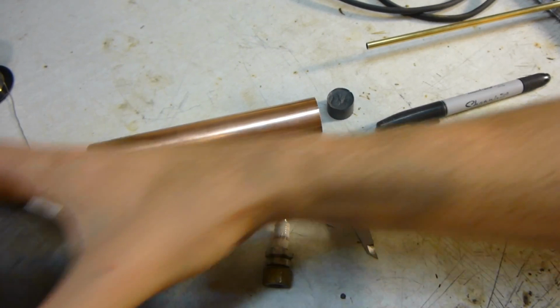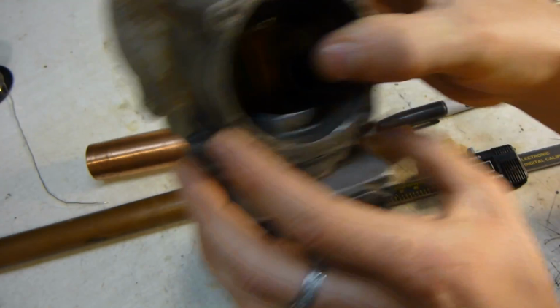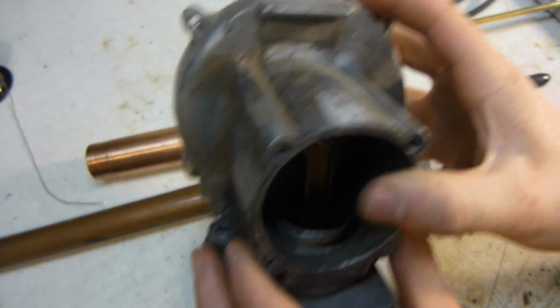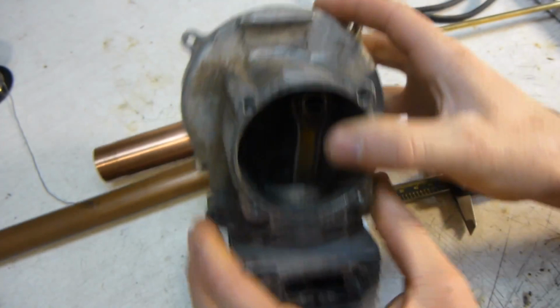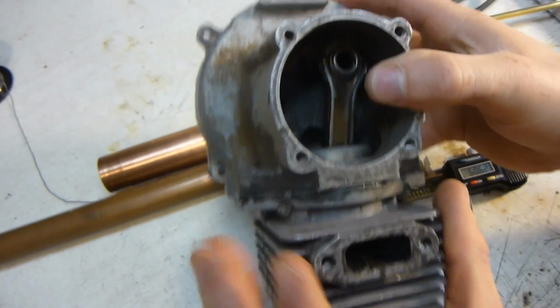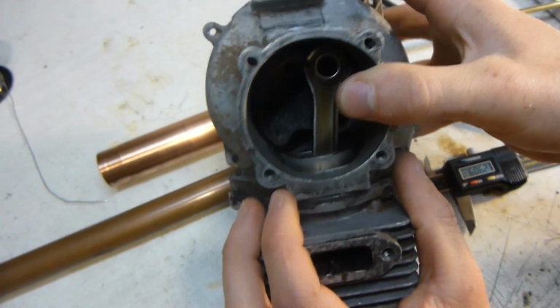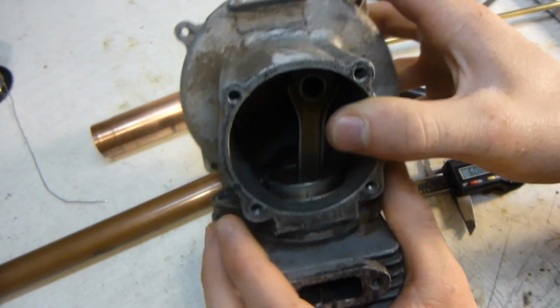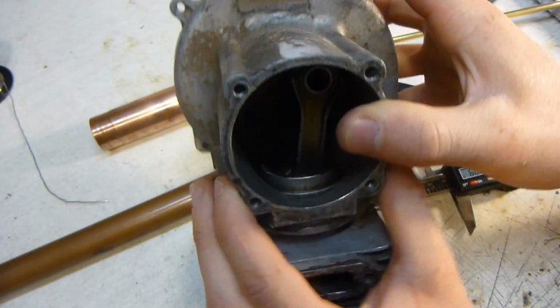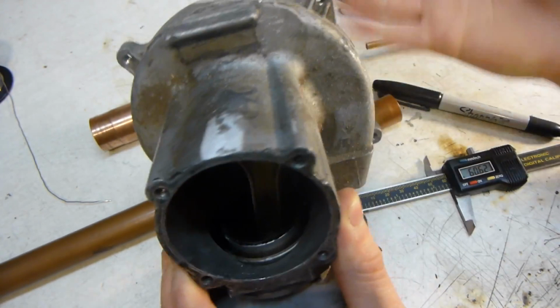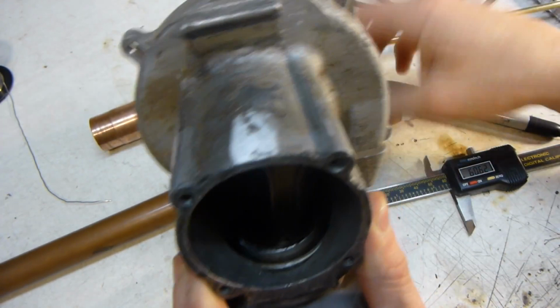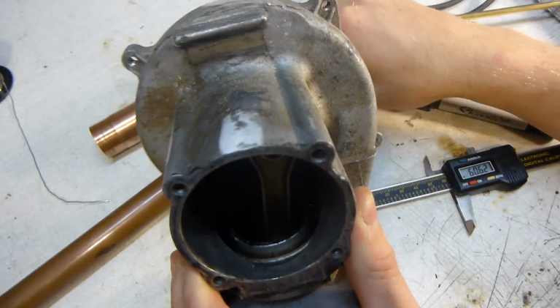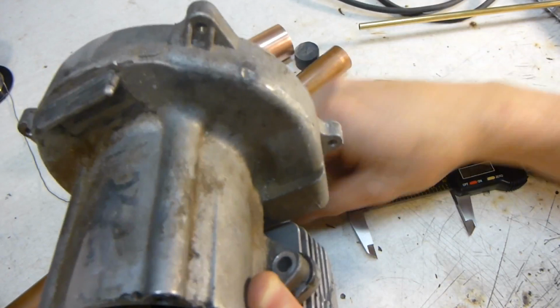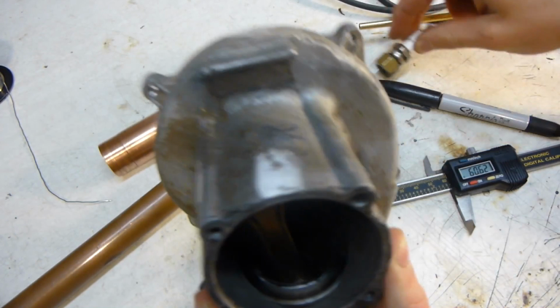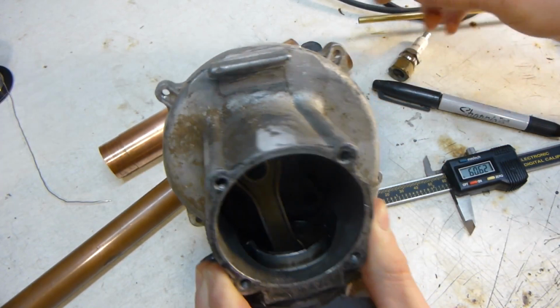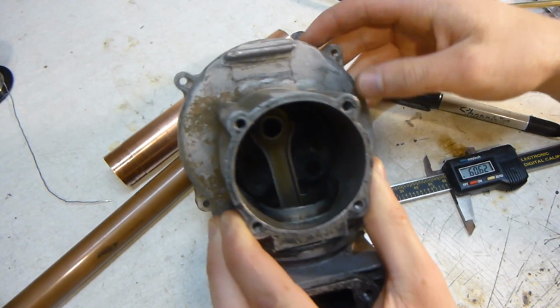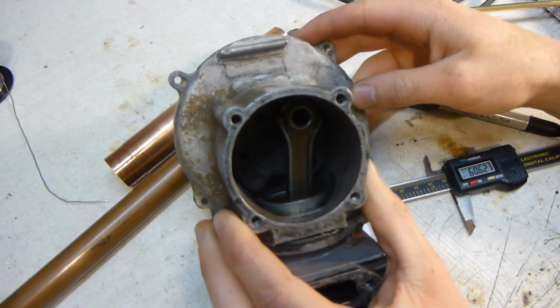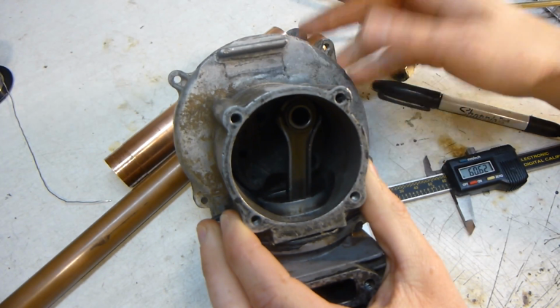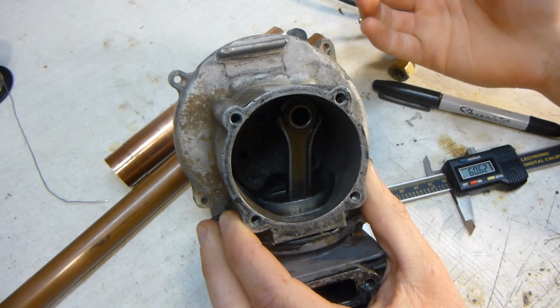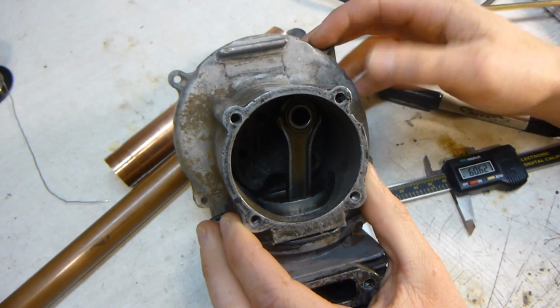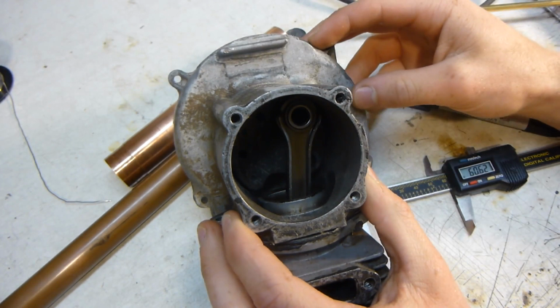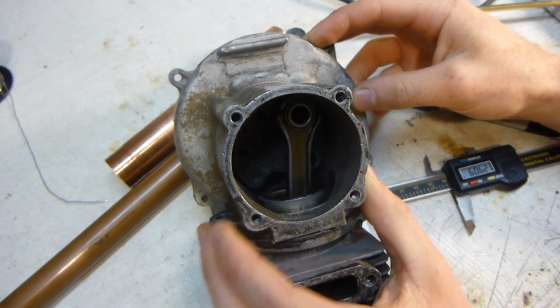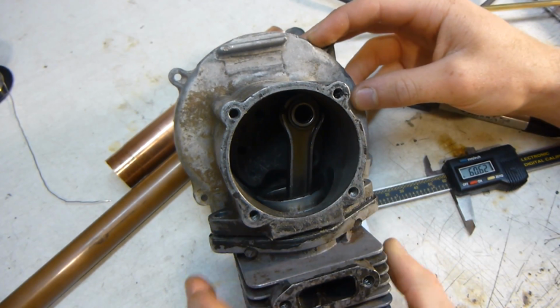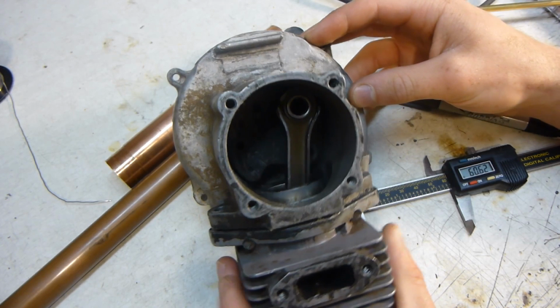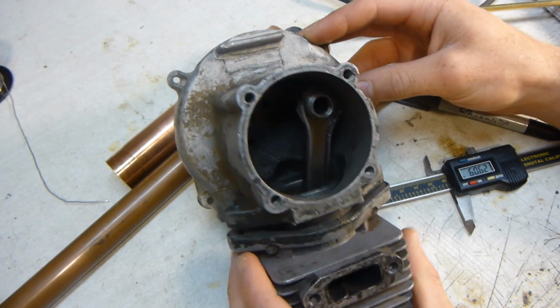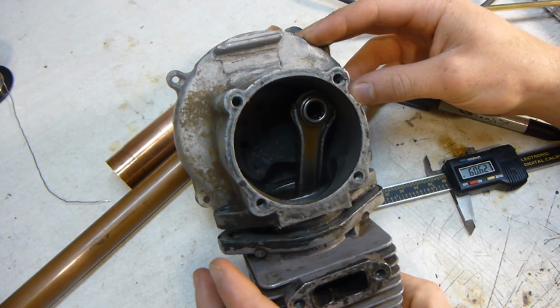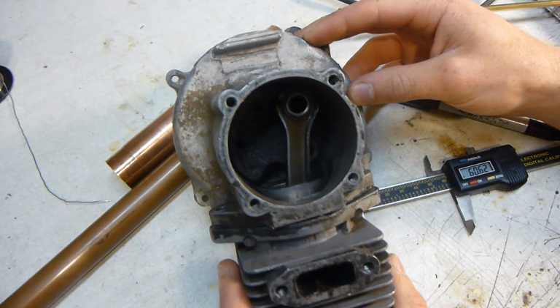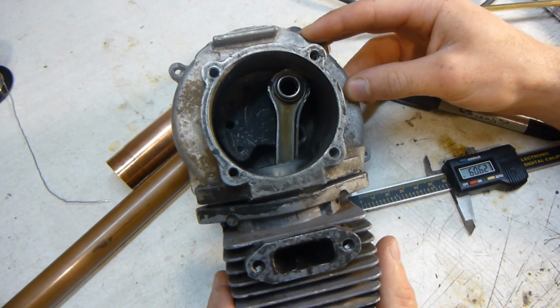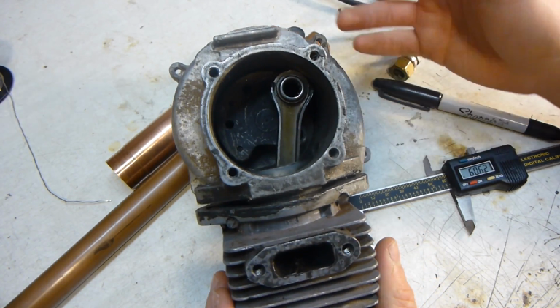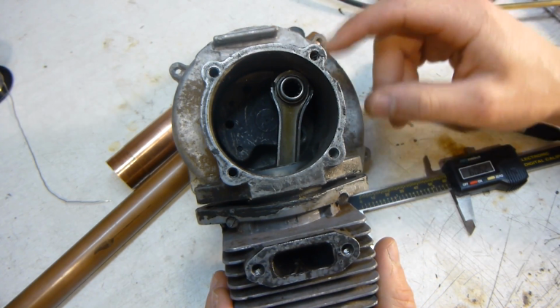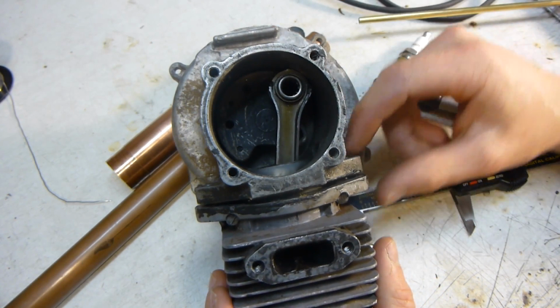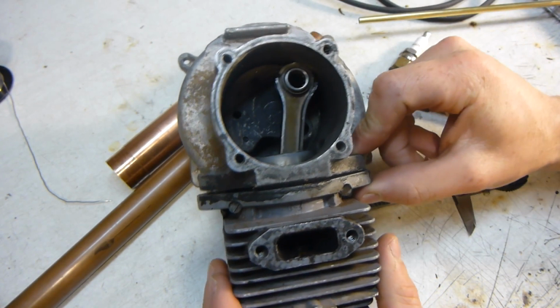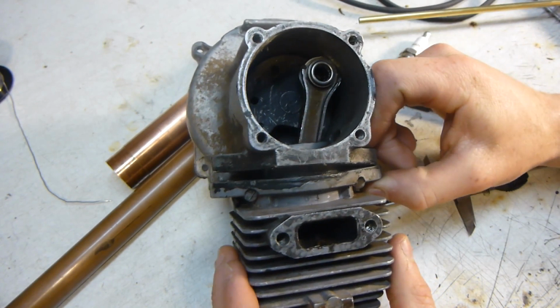I'll first give you an introduction just to how an internal combustion engine works — basics. If you really want to know, go read the wiki article on it or watch some videos, because I'm not going to do a very thorough explanation of how it works.